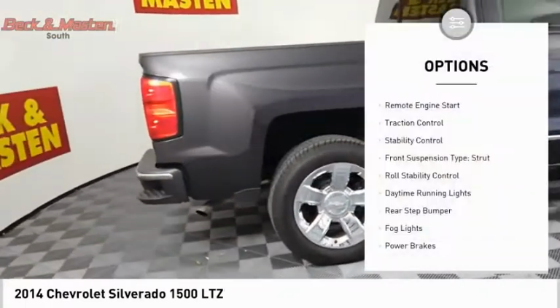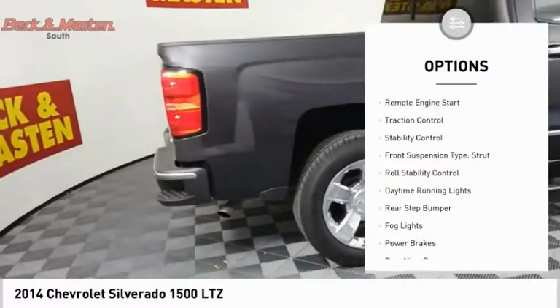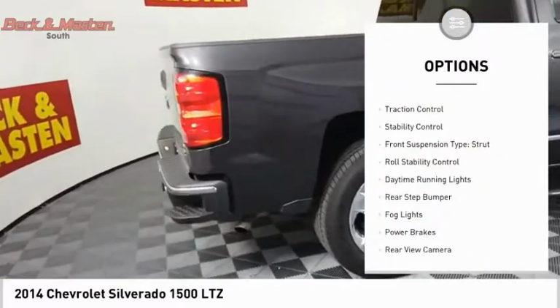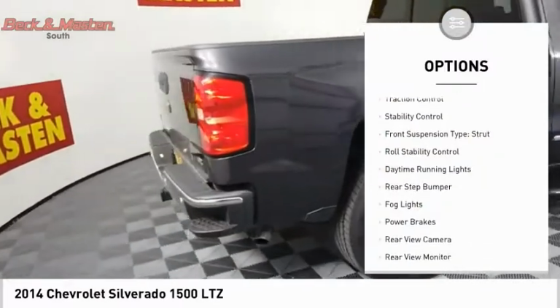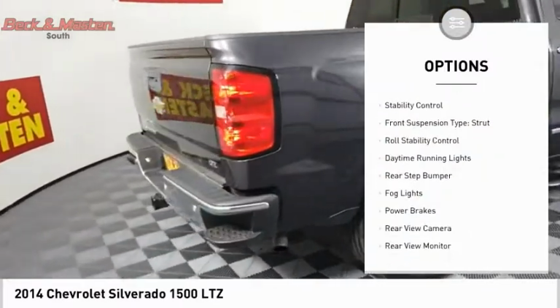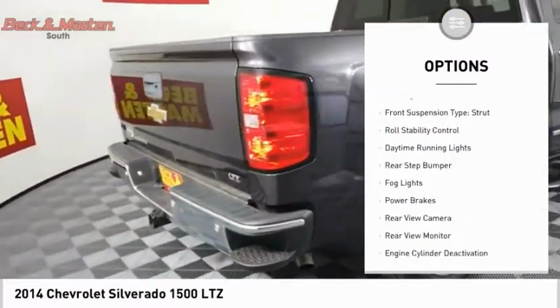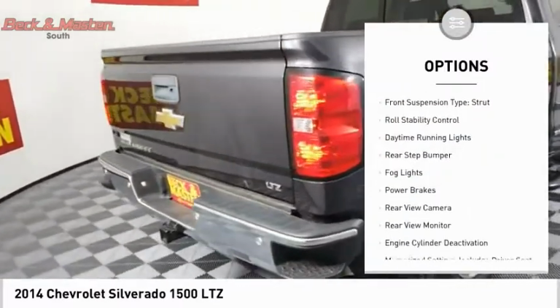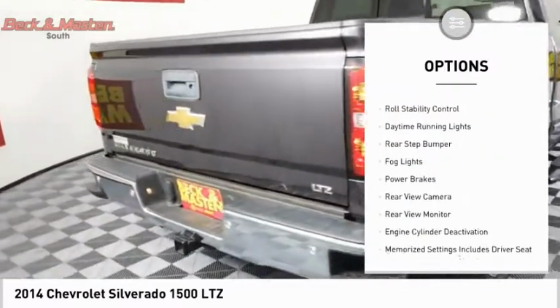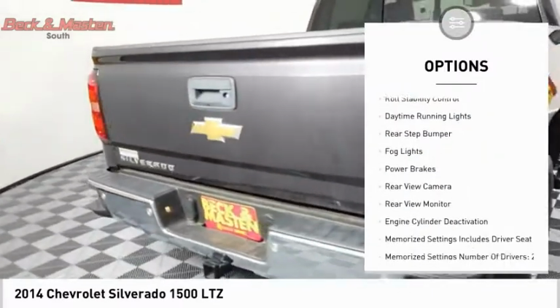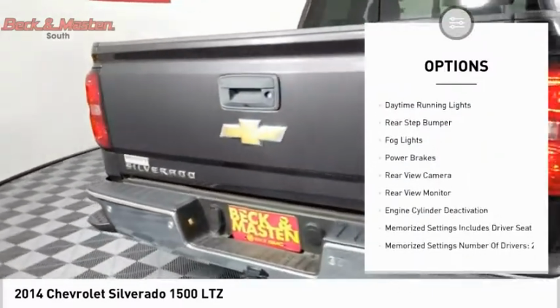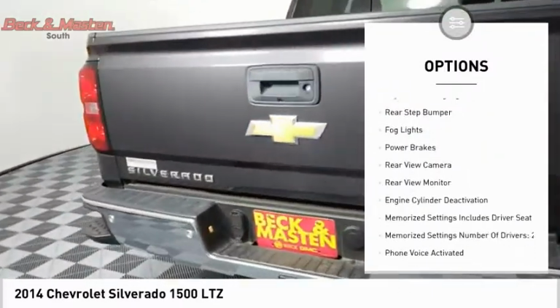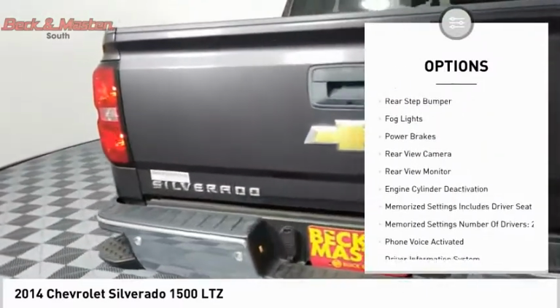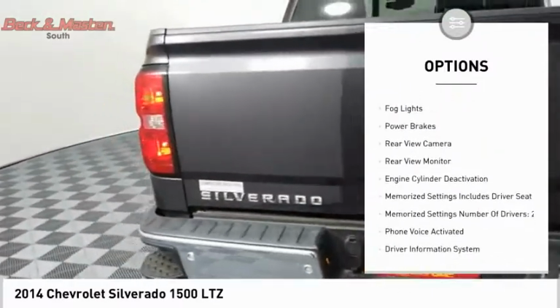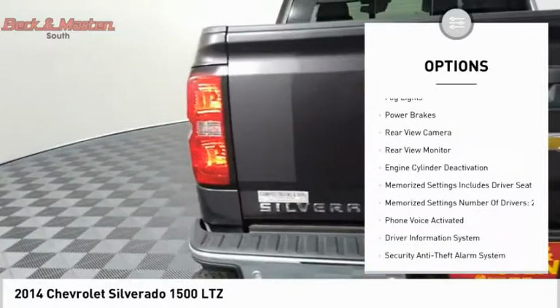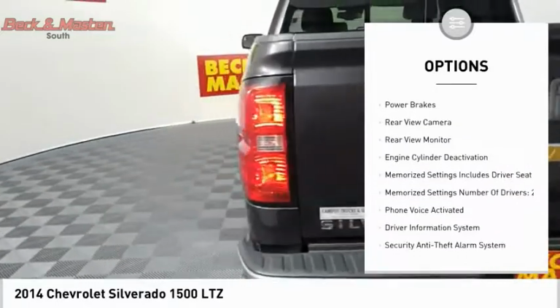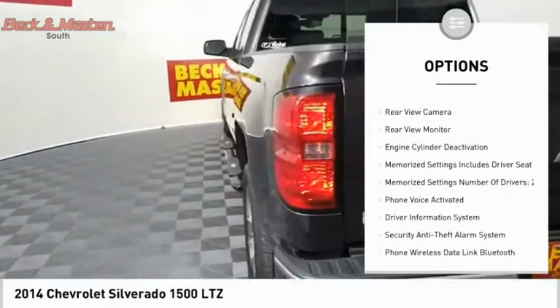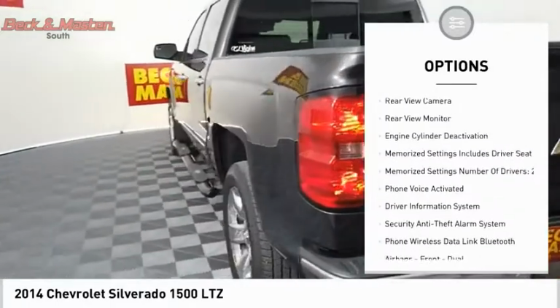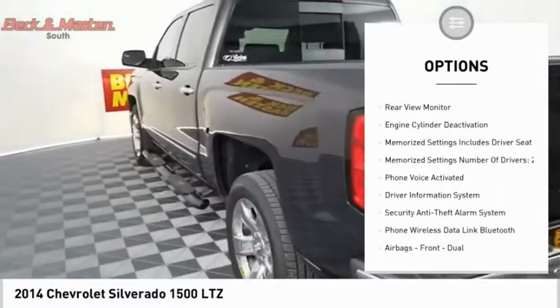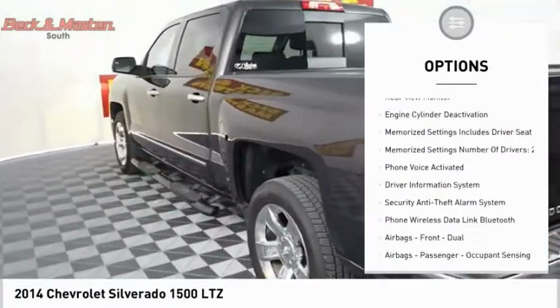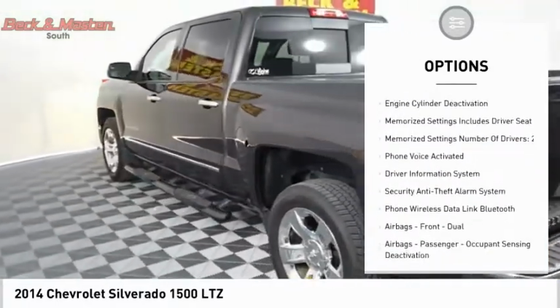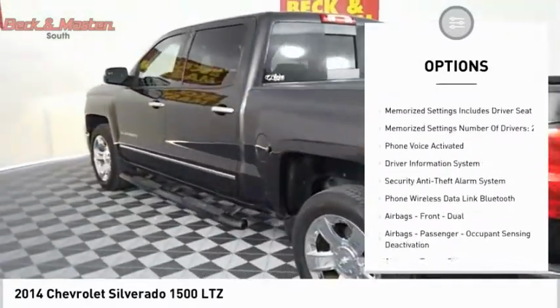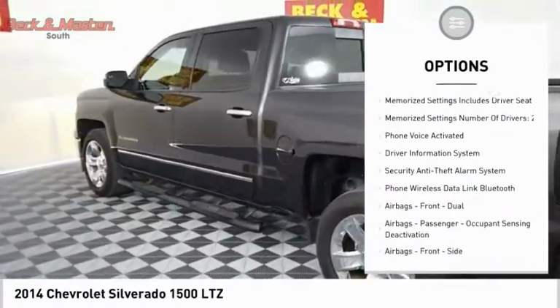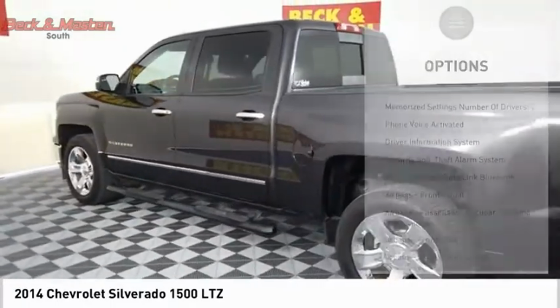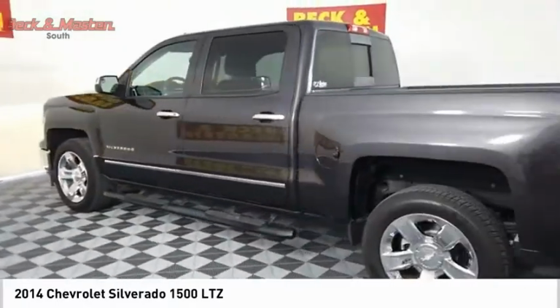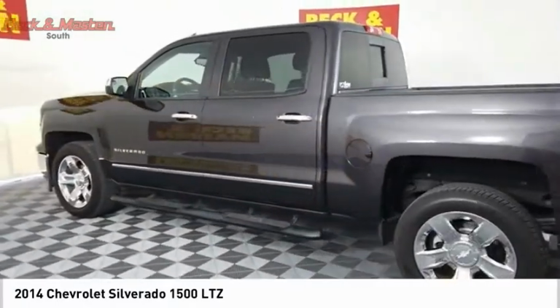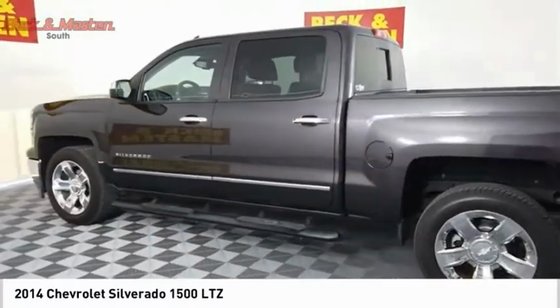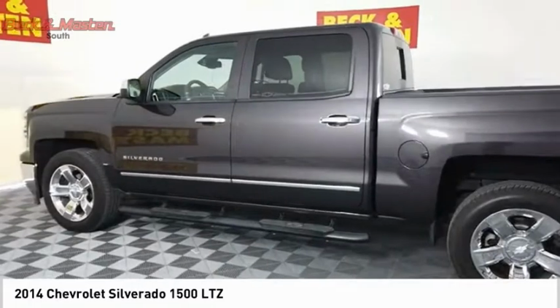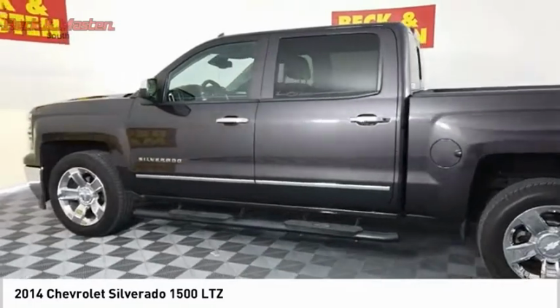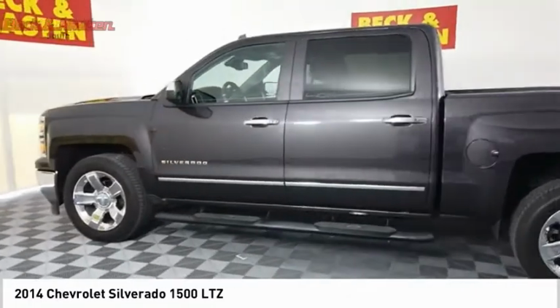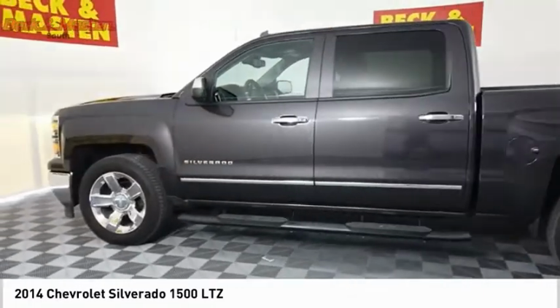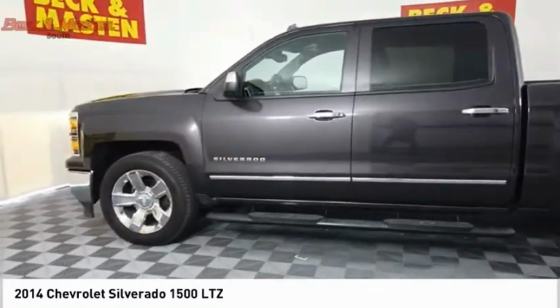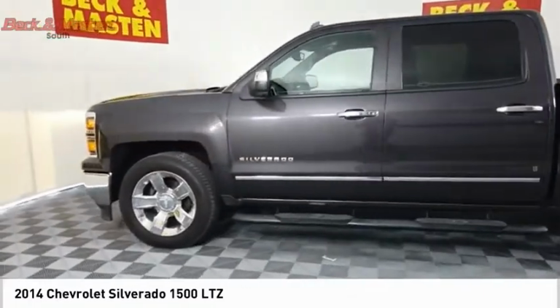Remote engine start, traction control, stability control, front suspension type strut, roll stability control, daytime running lights, rear step bumper, fog lights, power brakes, rear view camera.